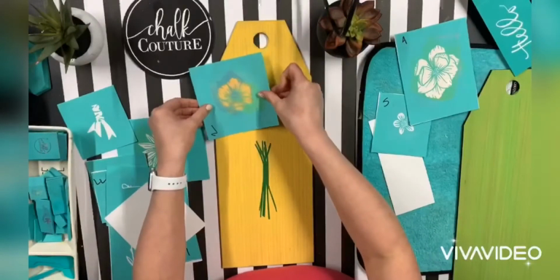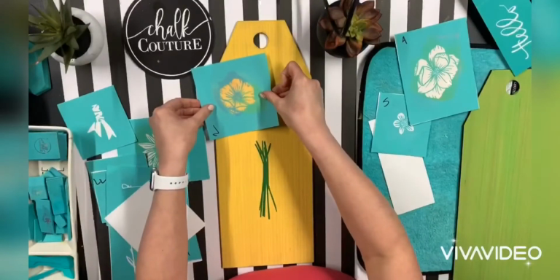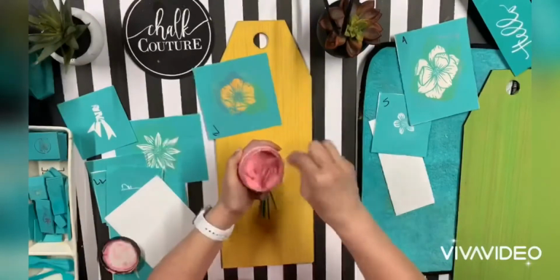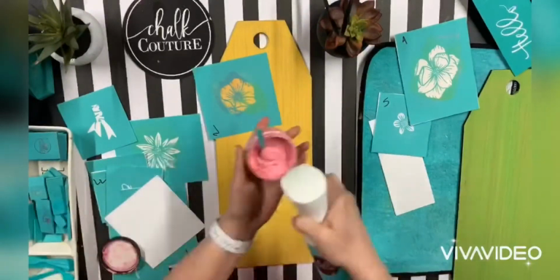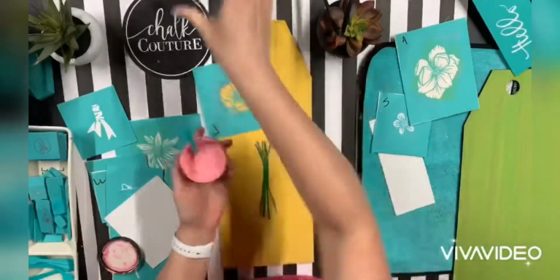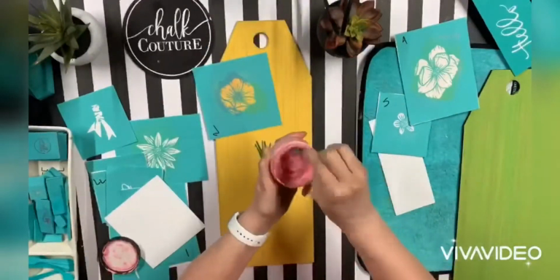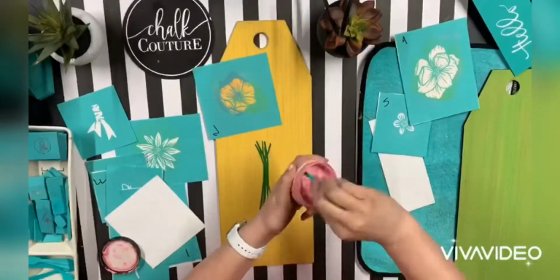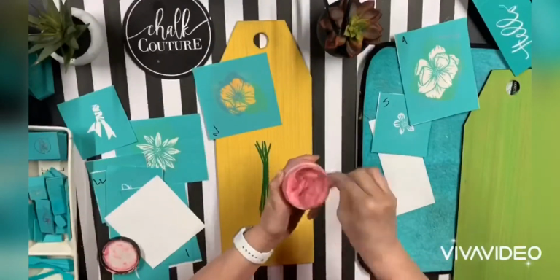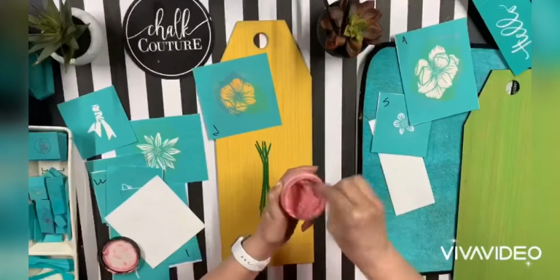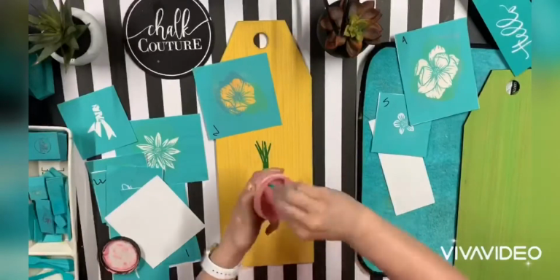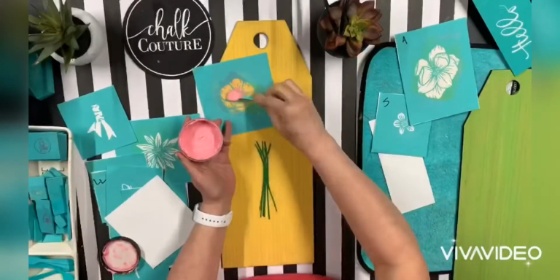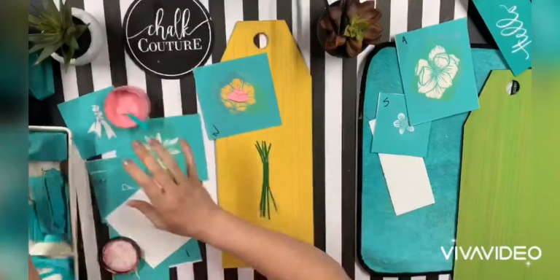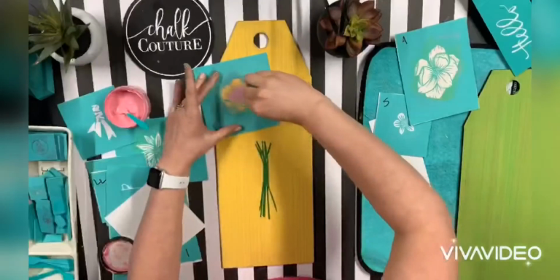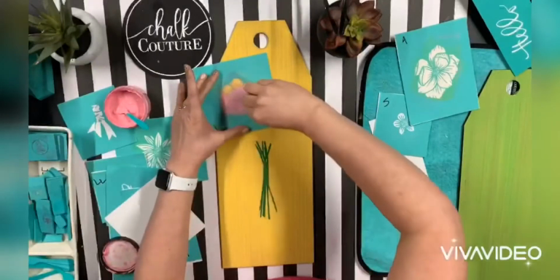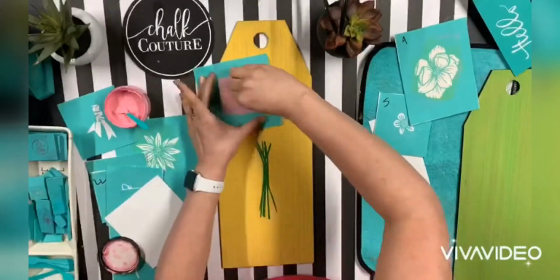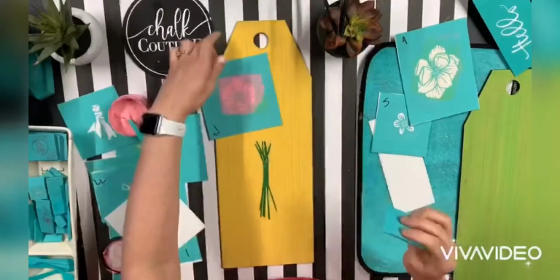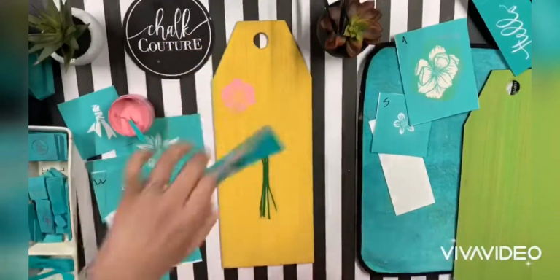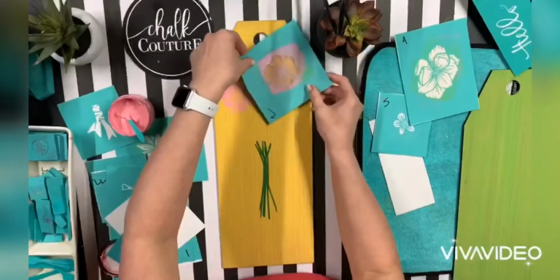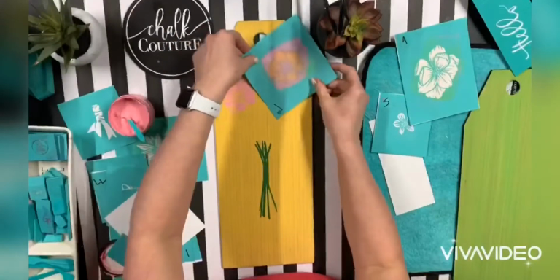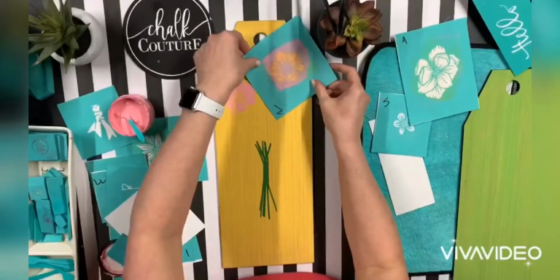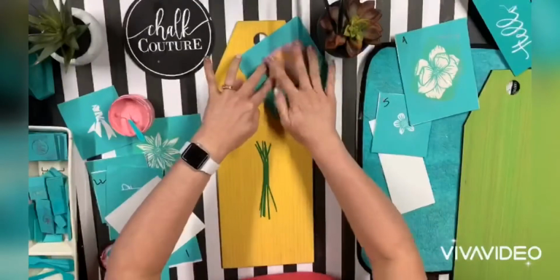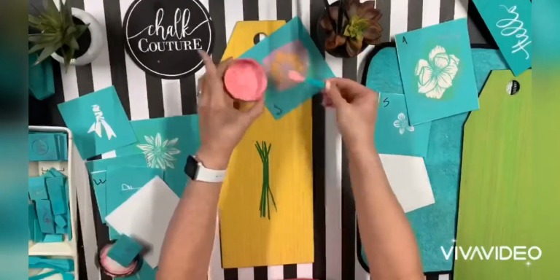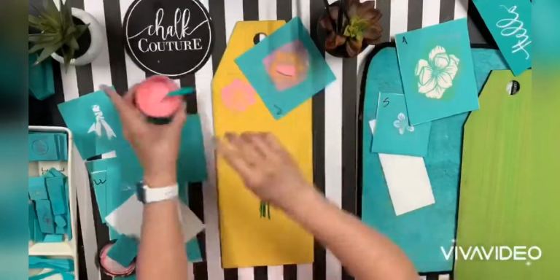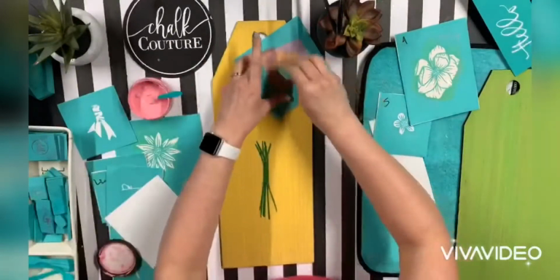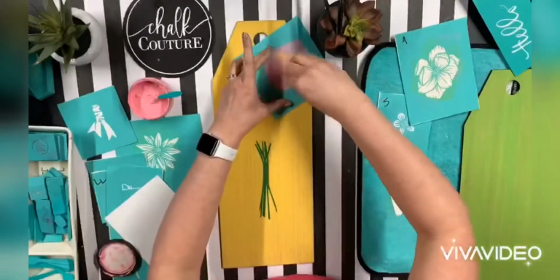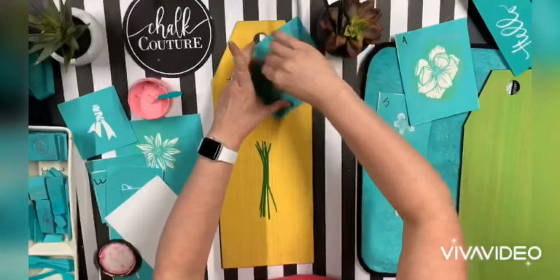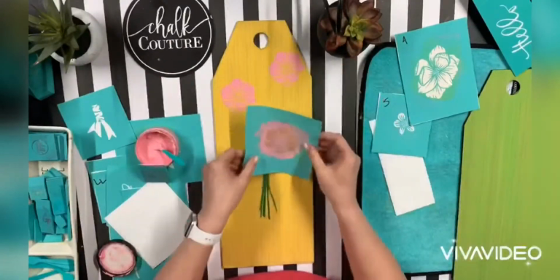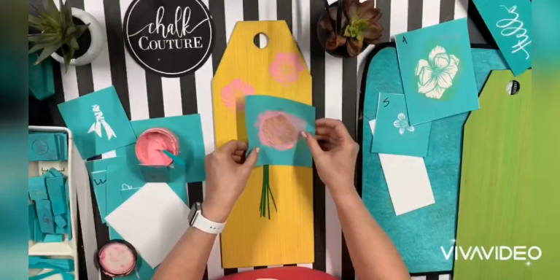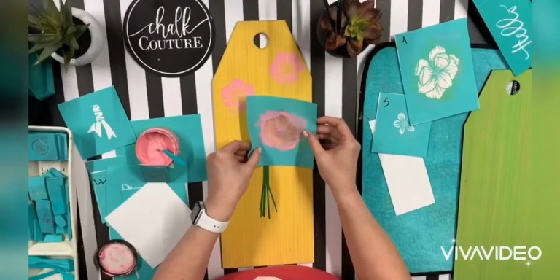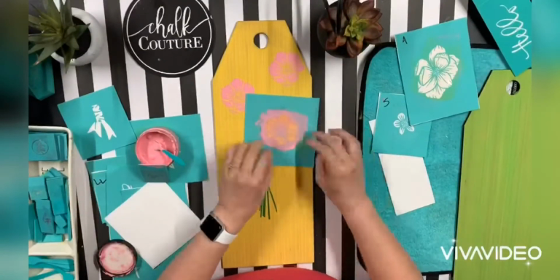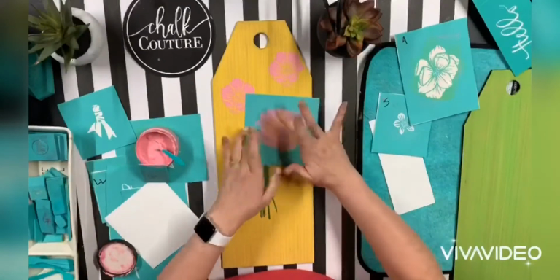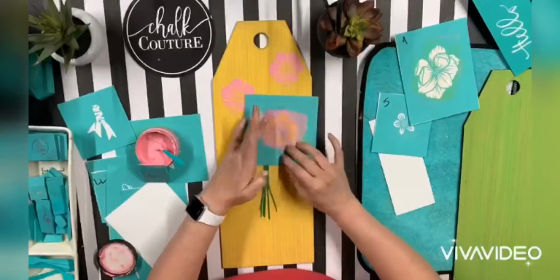This is going to be such an adorable way to welcome people into my home once you're allowed to come over. So I took some of the flowers — I didn't use all of the pieces, but that's what I love about the transfer. You can pick and choose and use whatever you like.